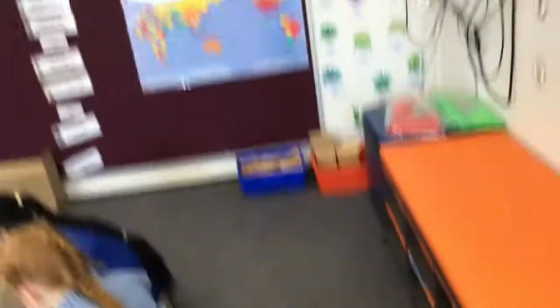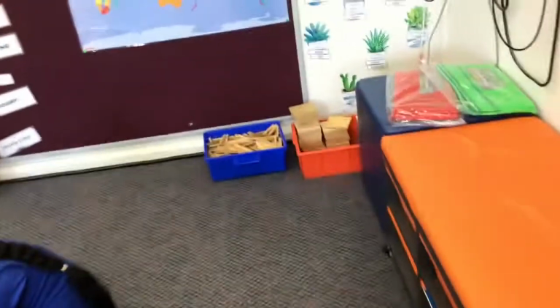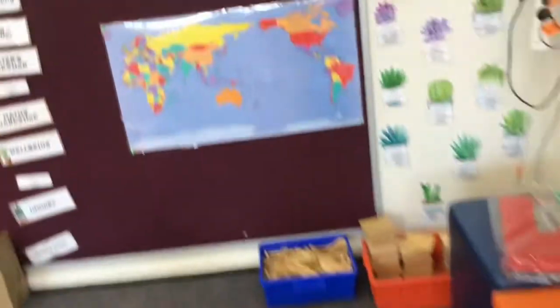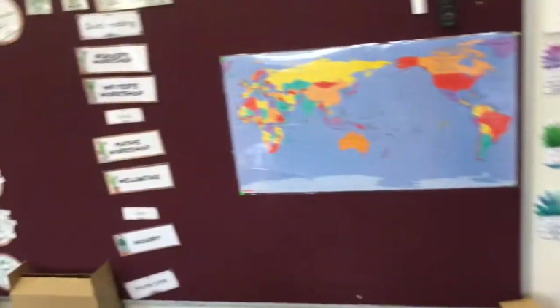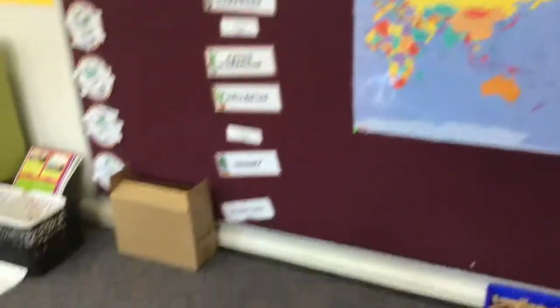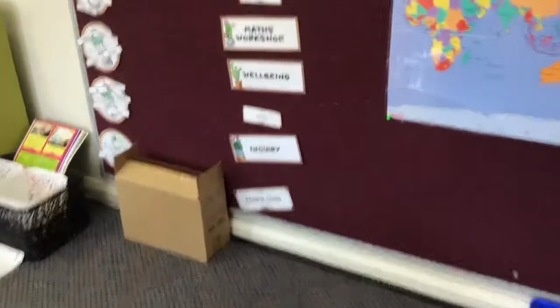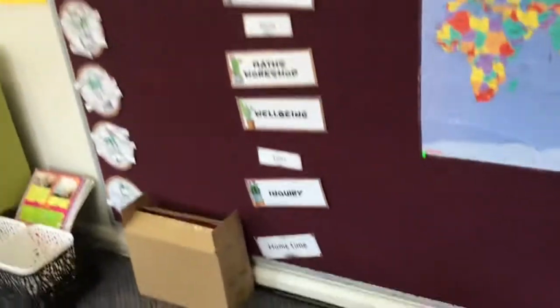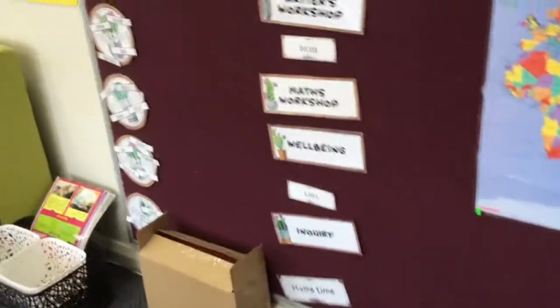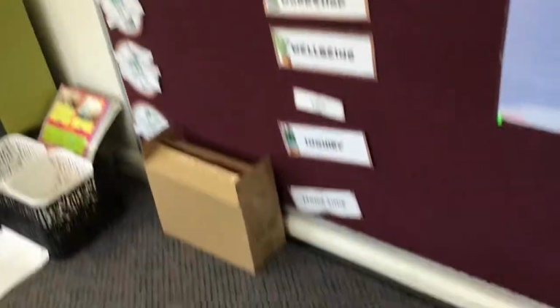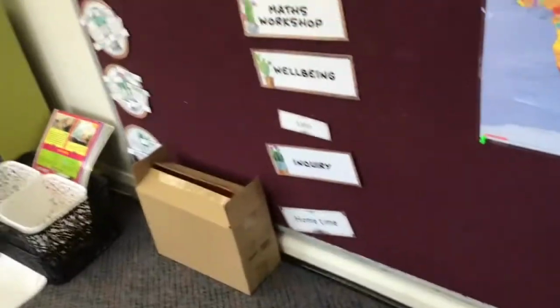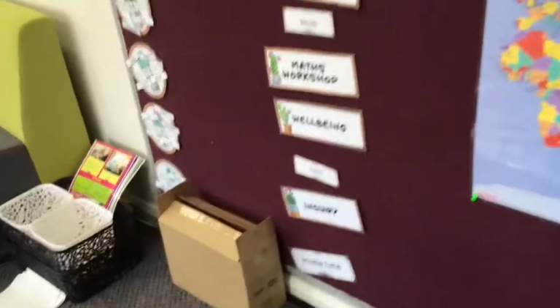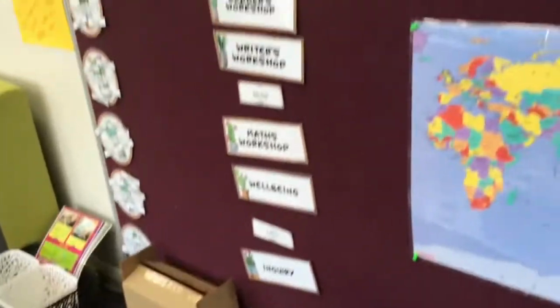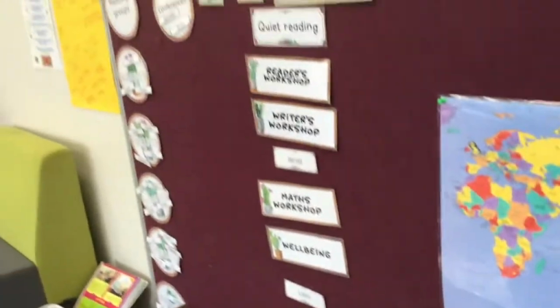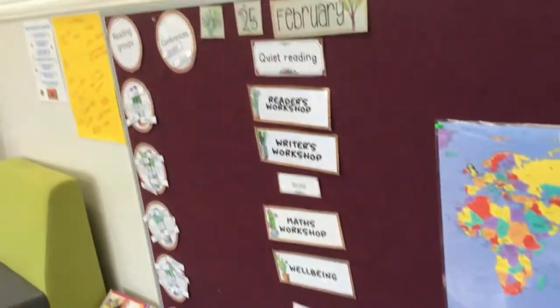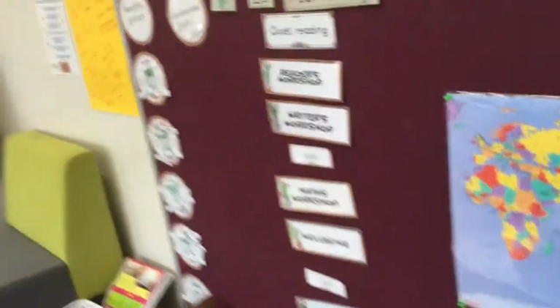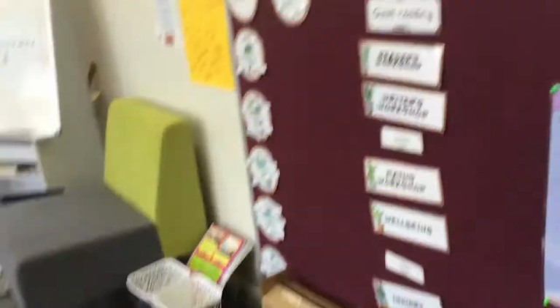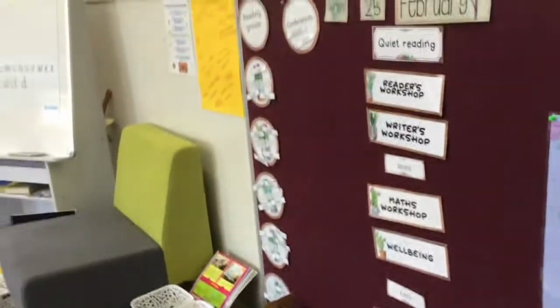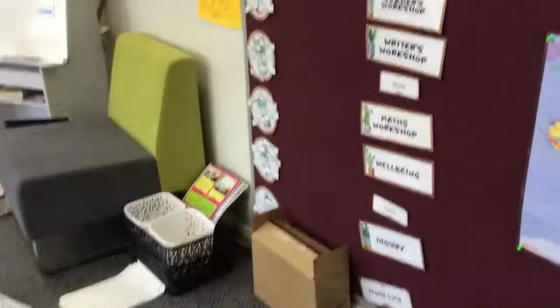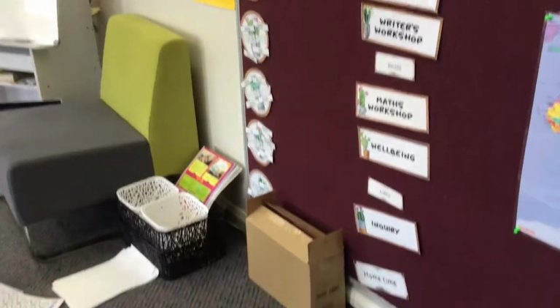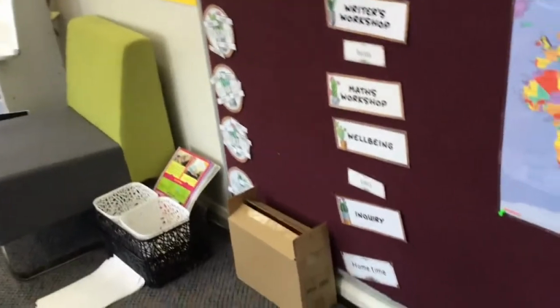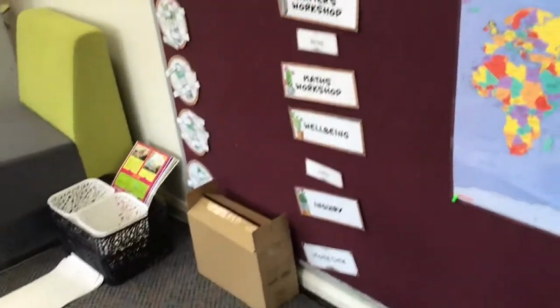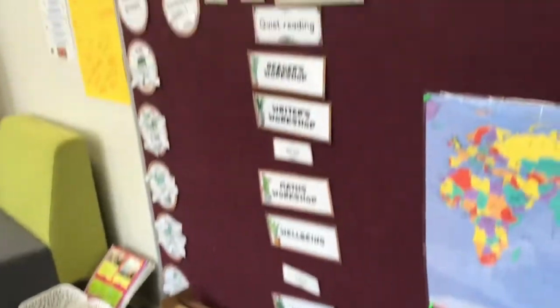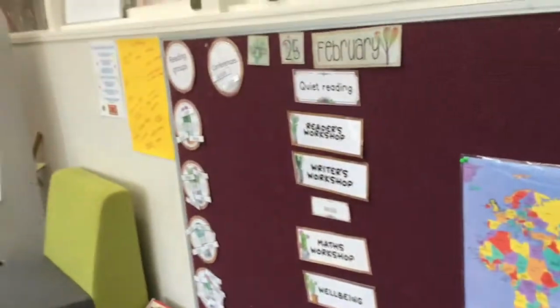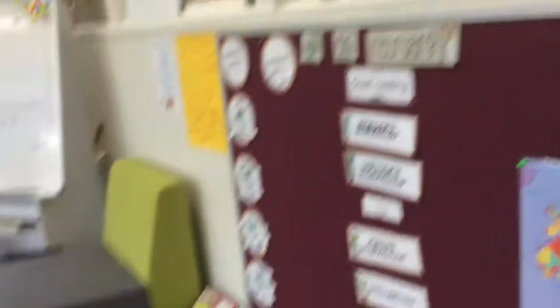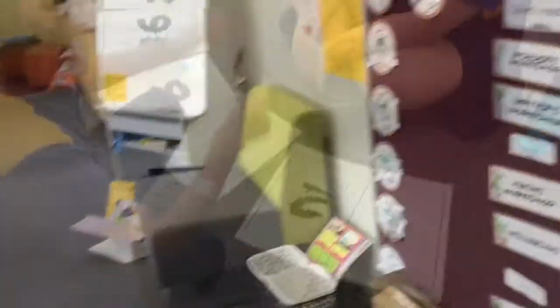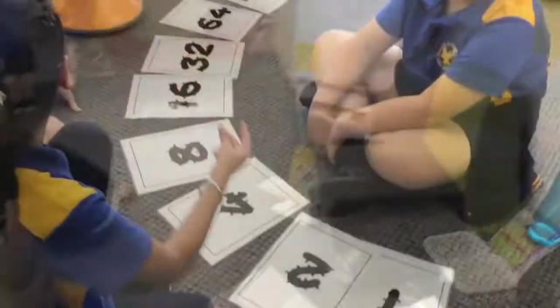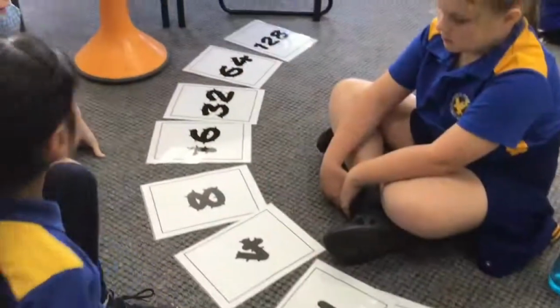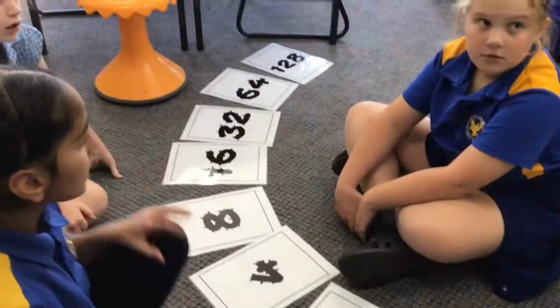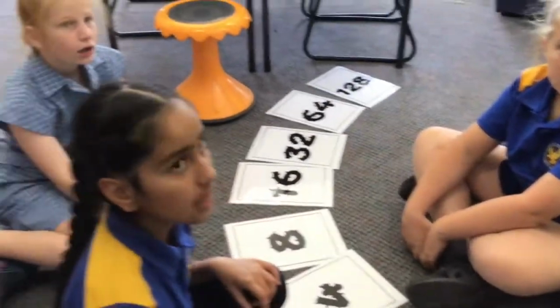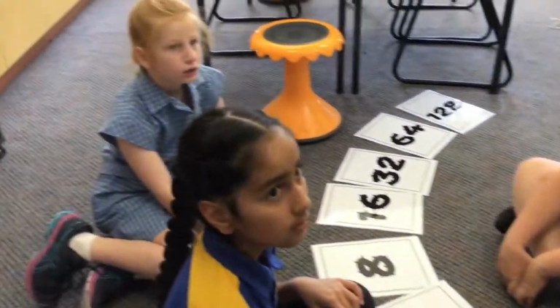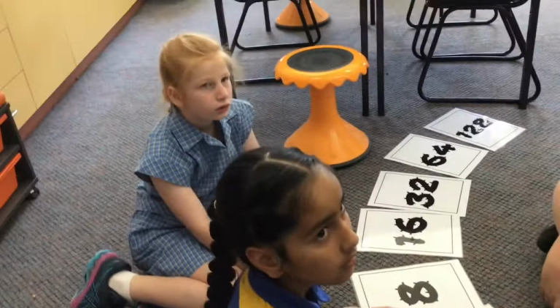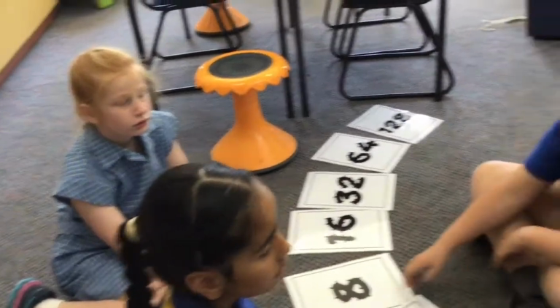This is our schedule. It tells us what we're going to be doing for the day. At the moment we are doing maths fluency.